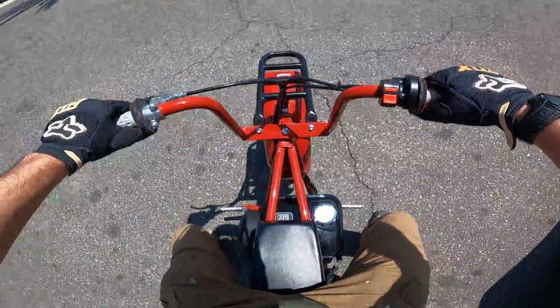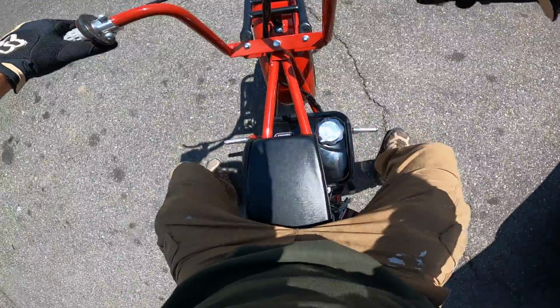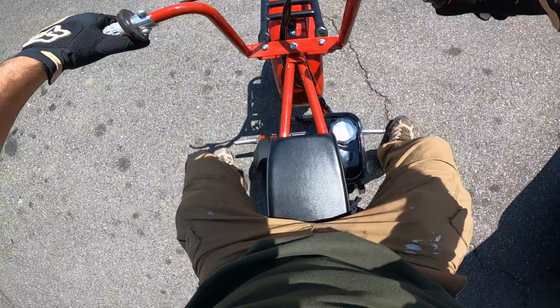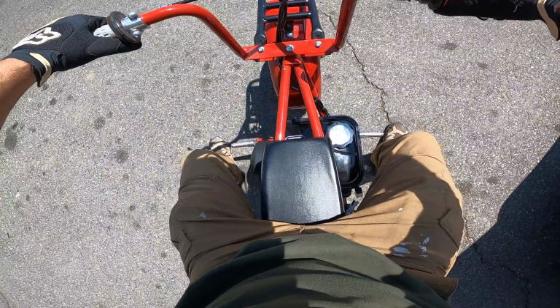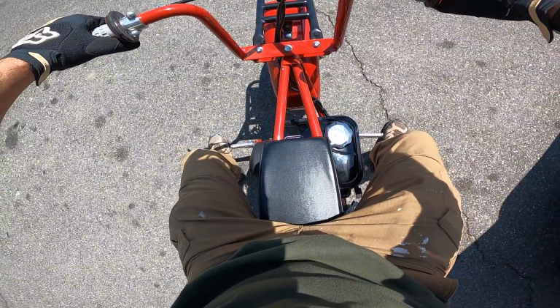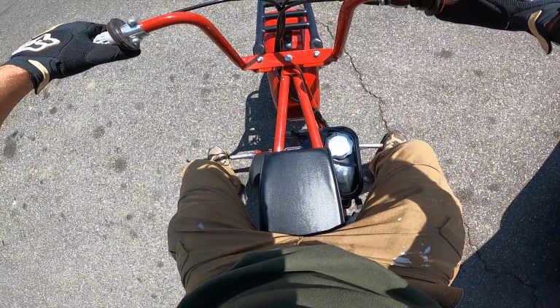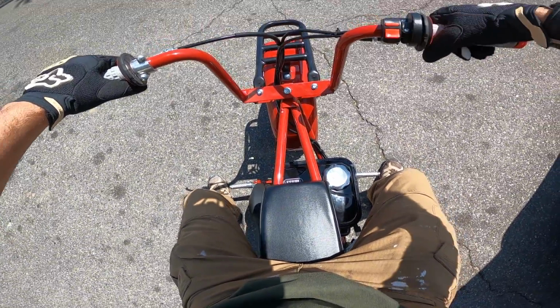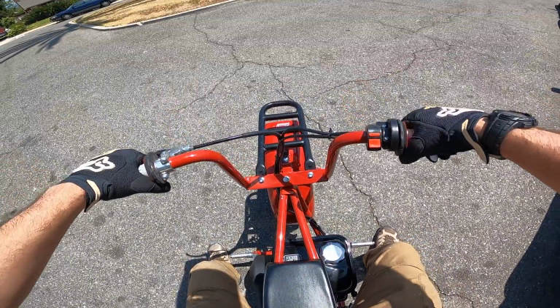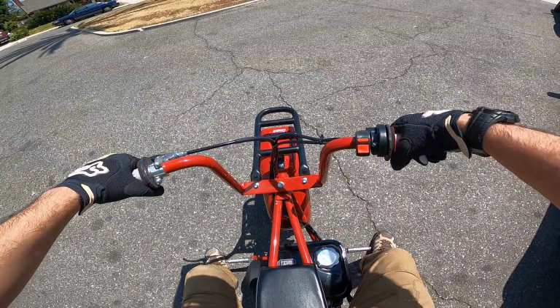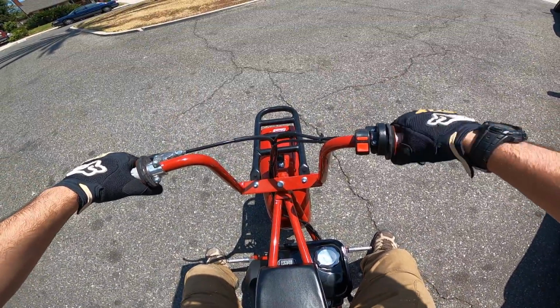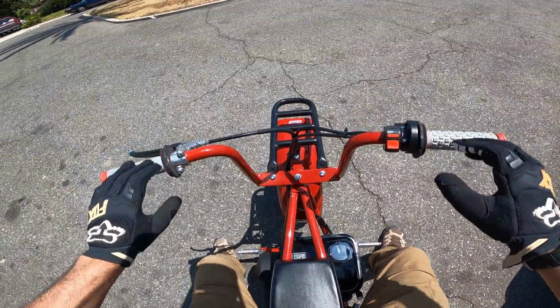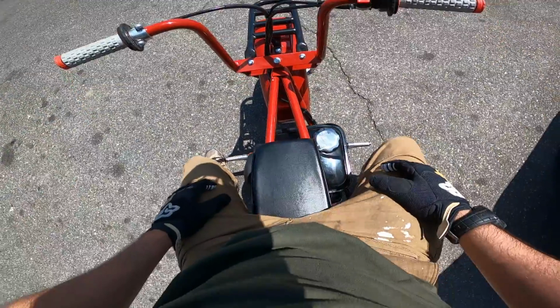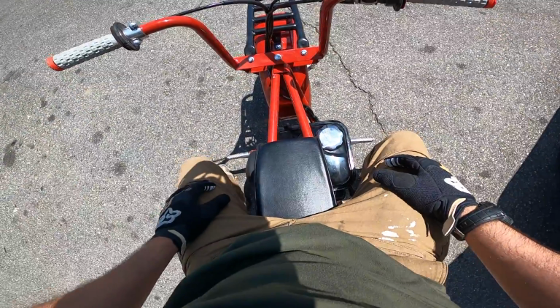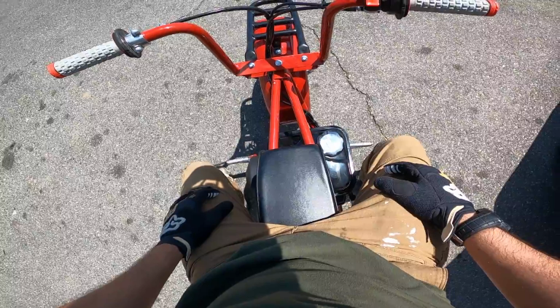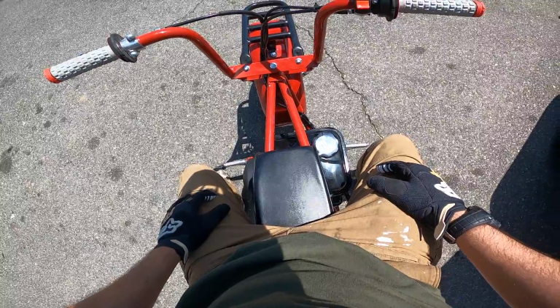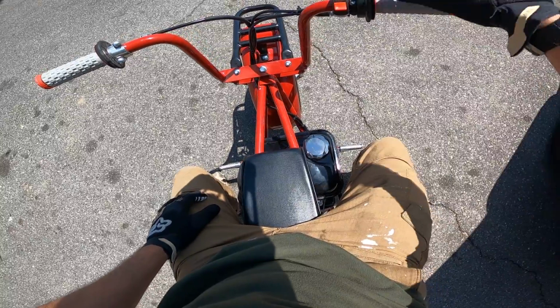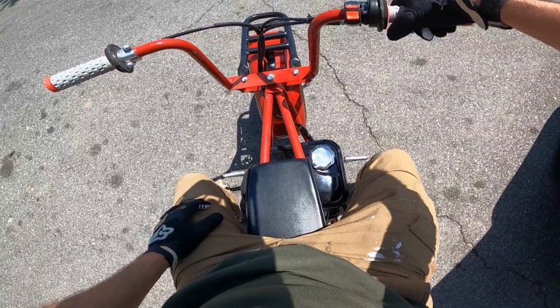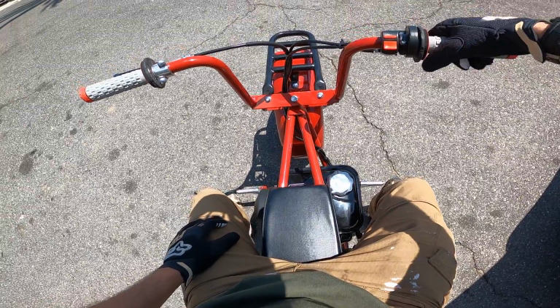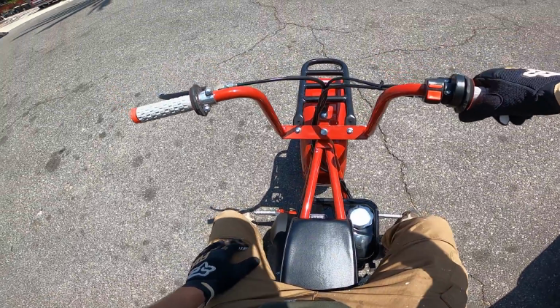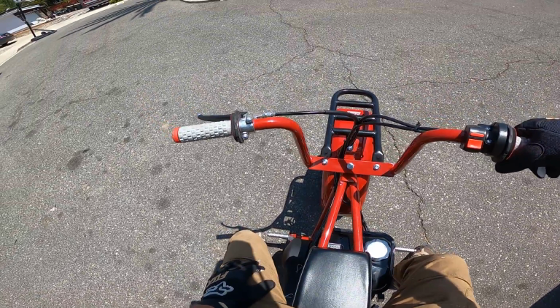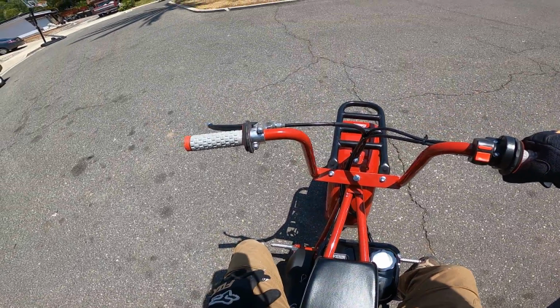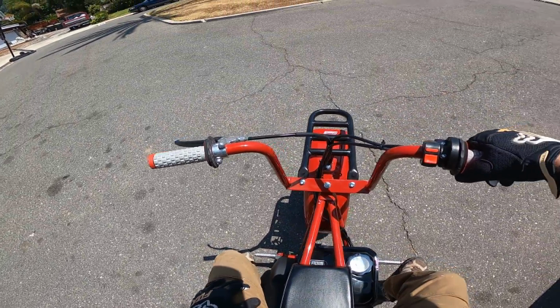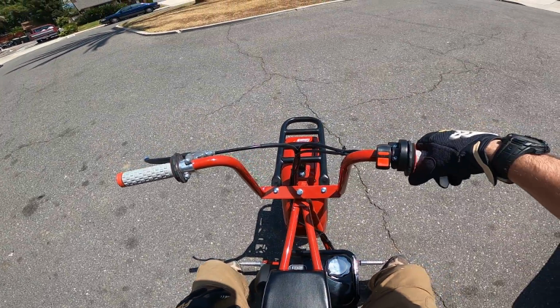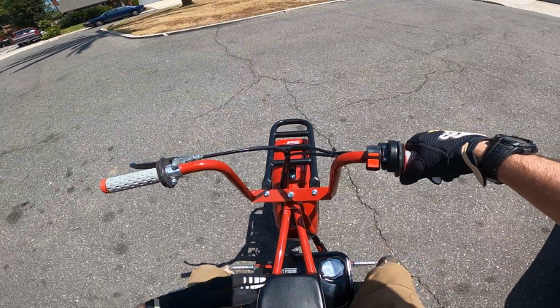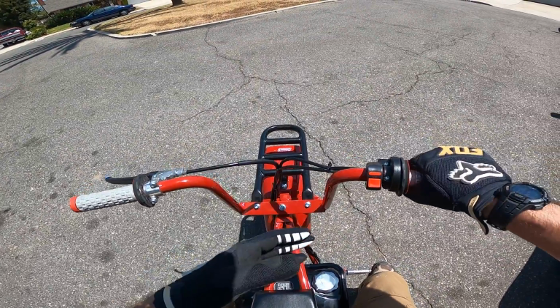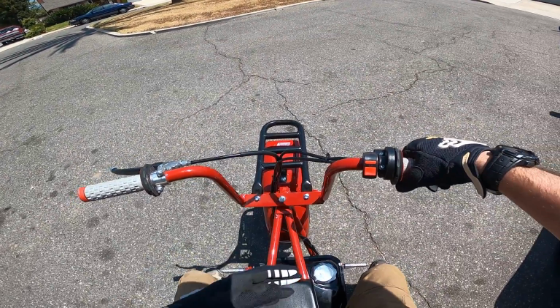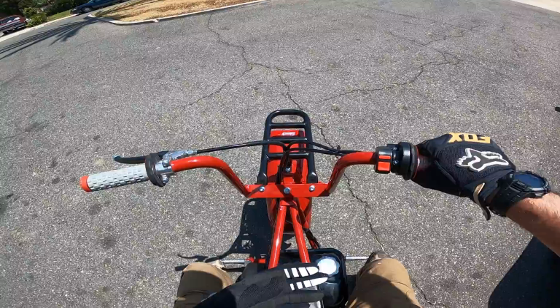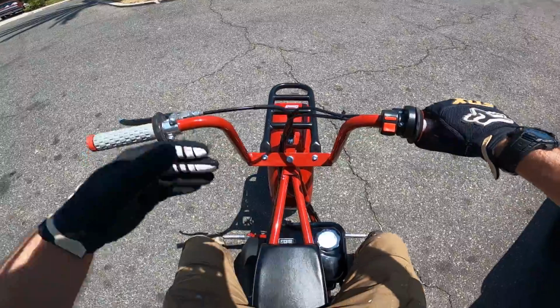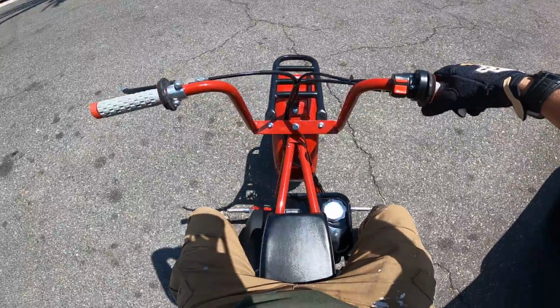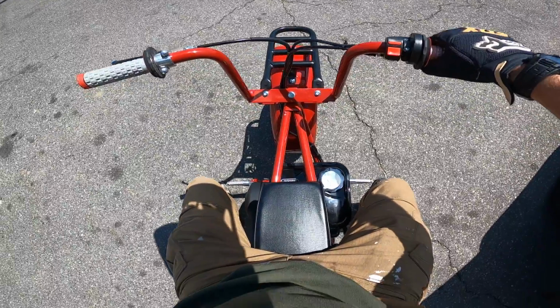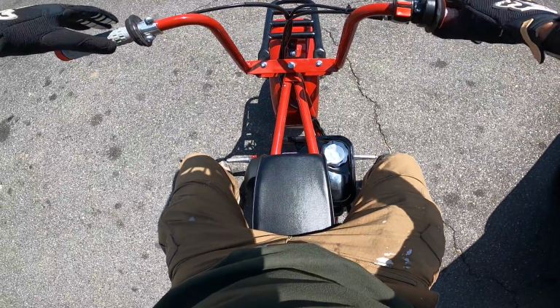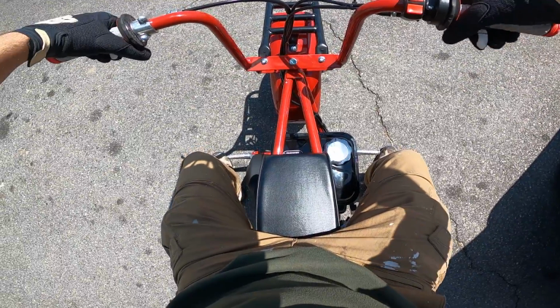With the Go Power Sports kit, it starts right up. It's a little bit louder now, obviously a little more throaty. And with the governor disabled, we get a great top speed now.